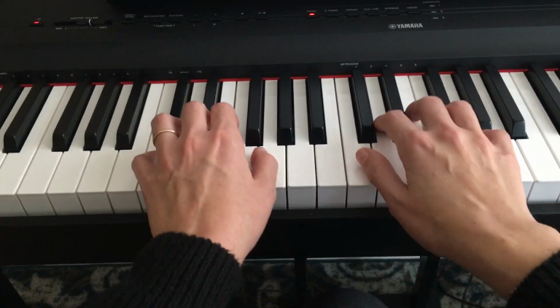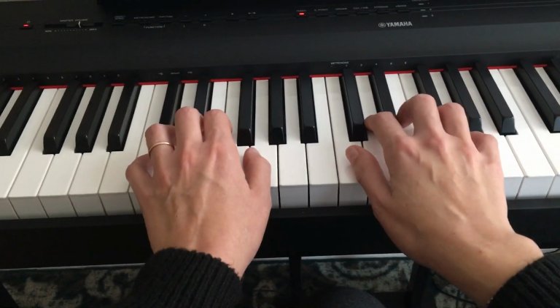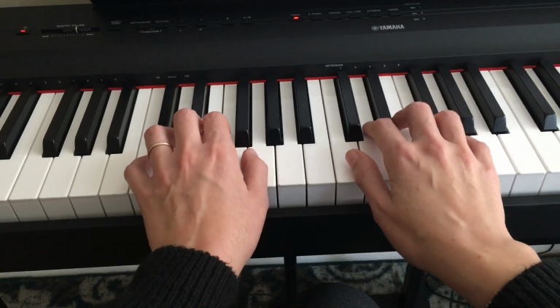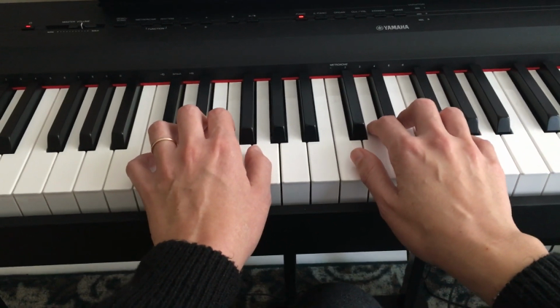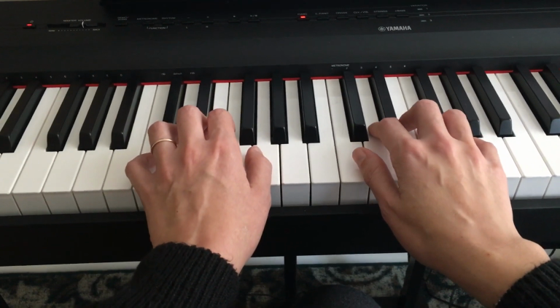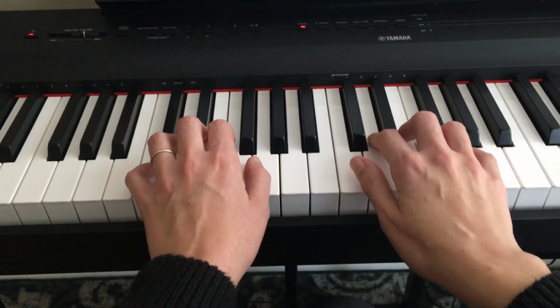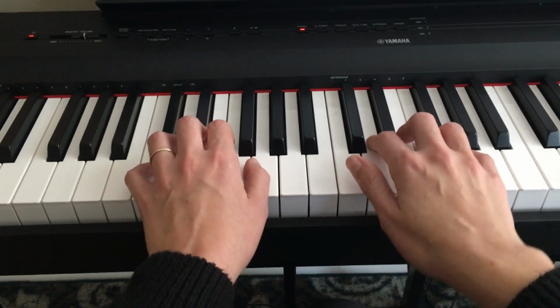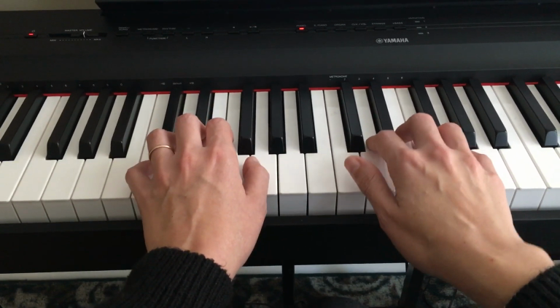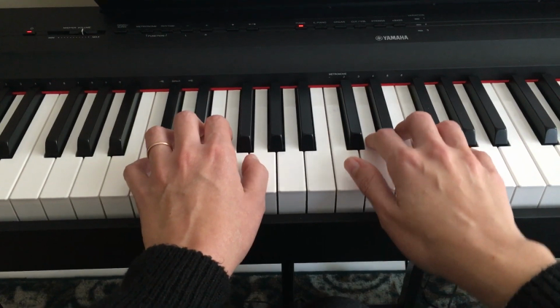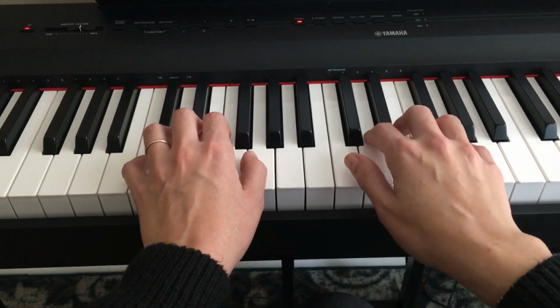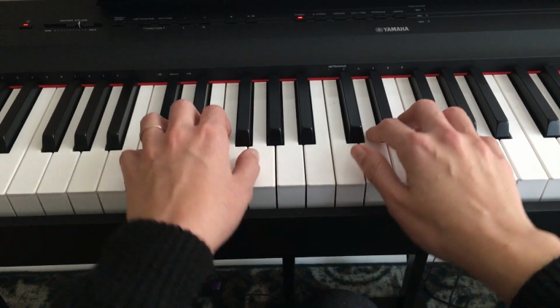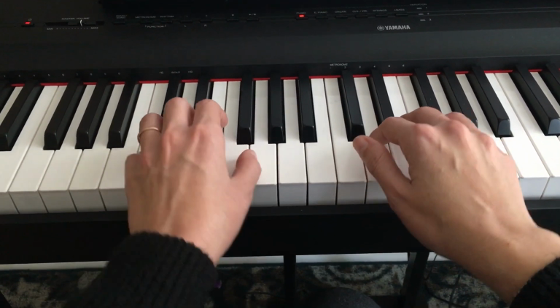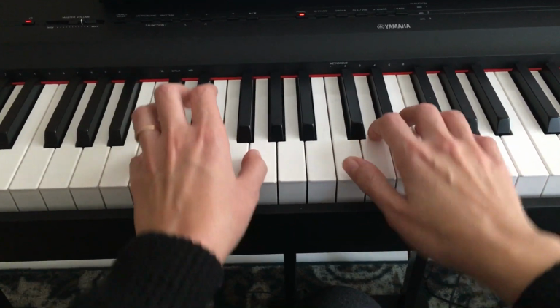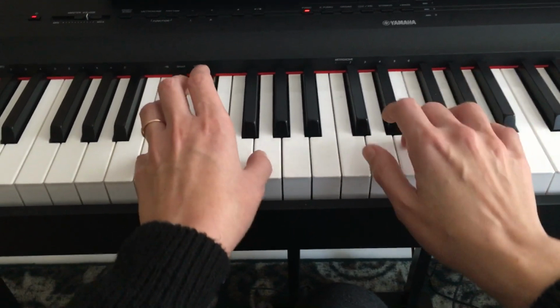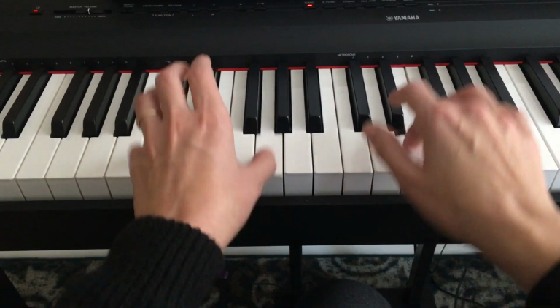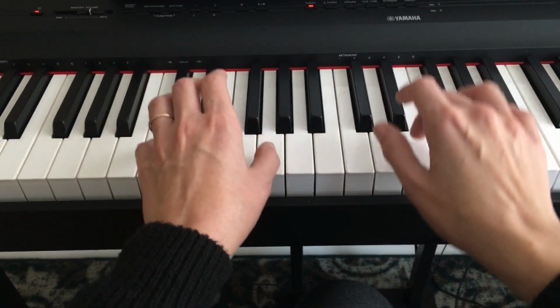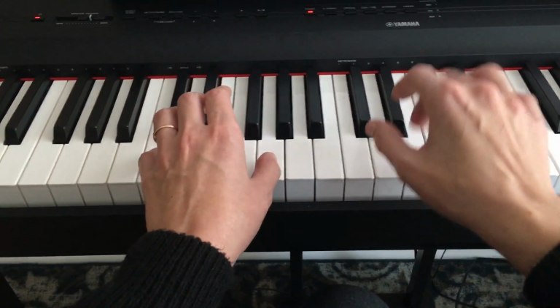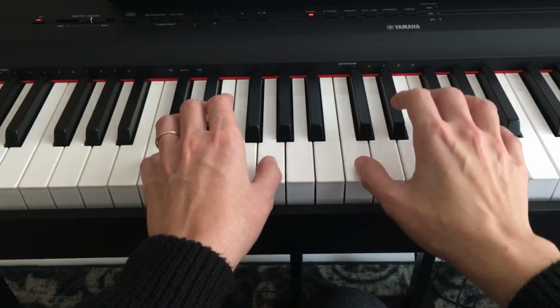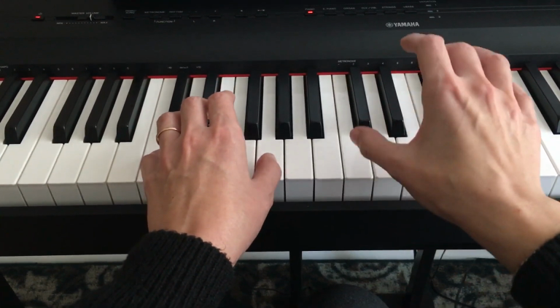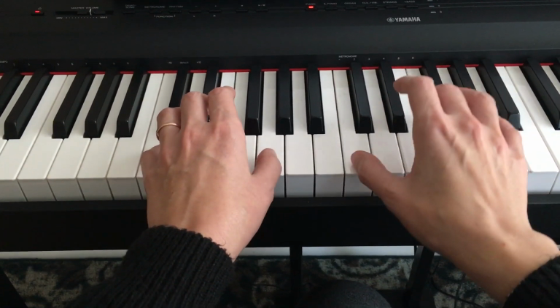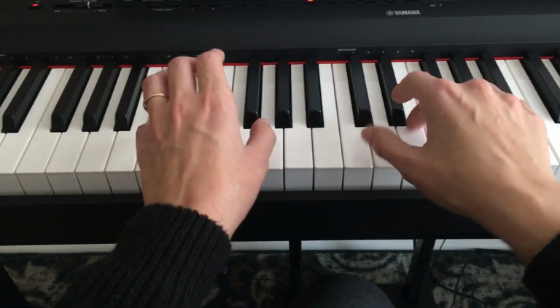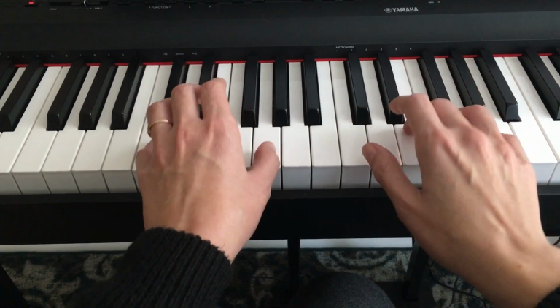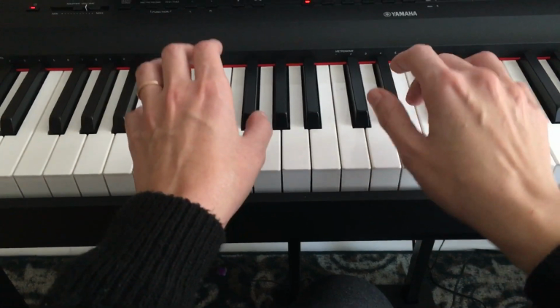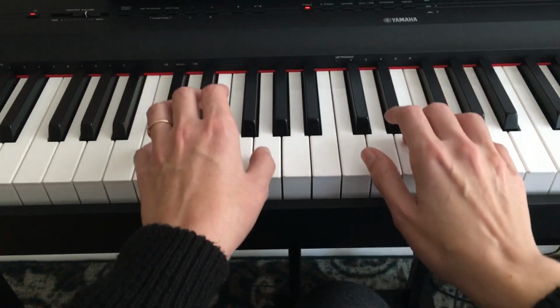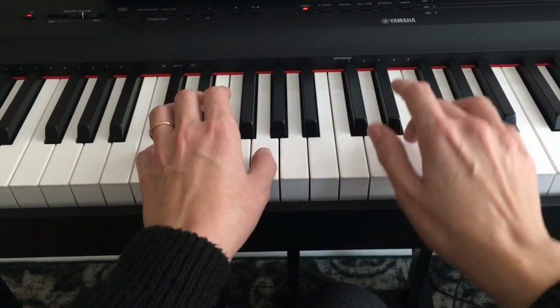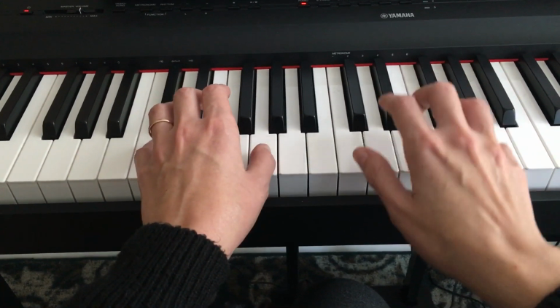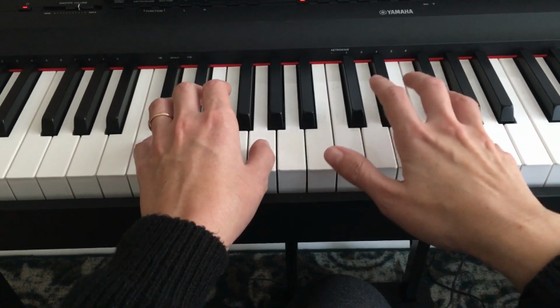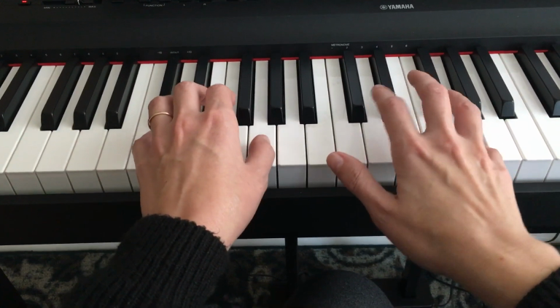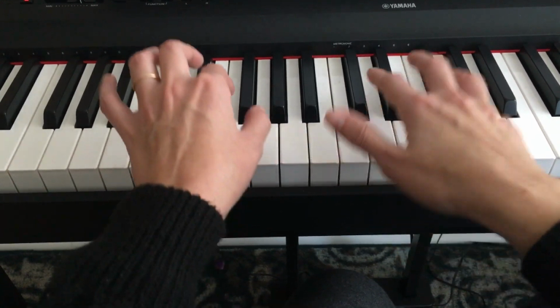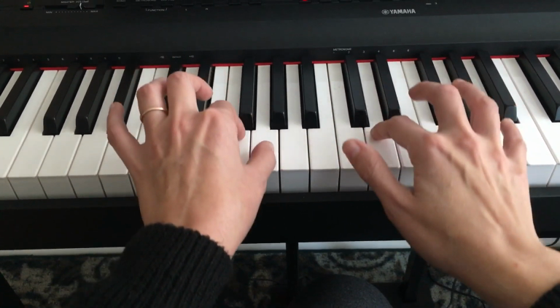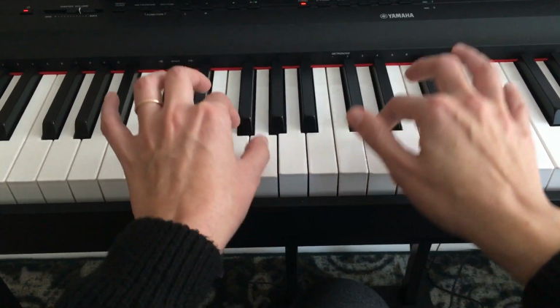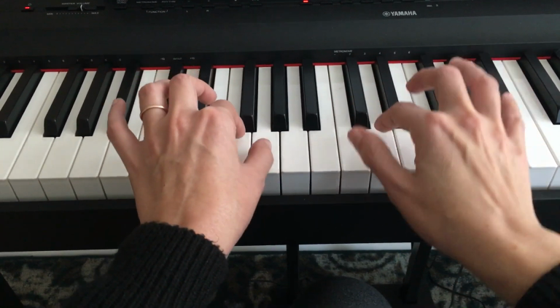Now let's join both hands together. One, two, three, four. One, two, three, four.